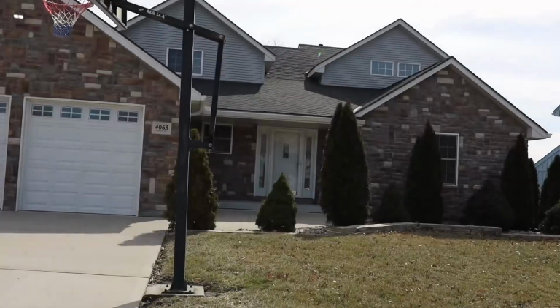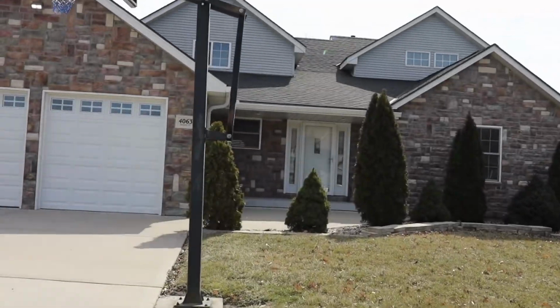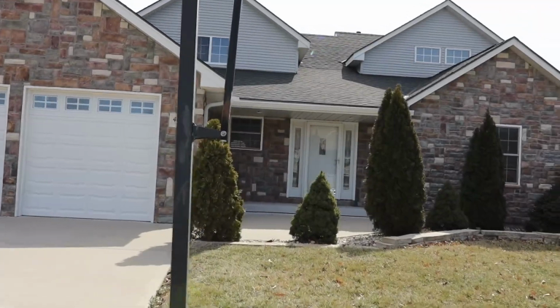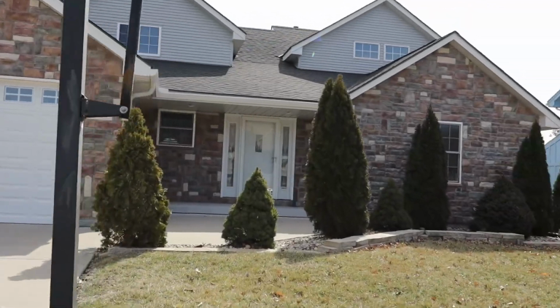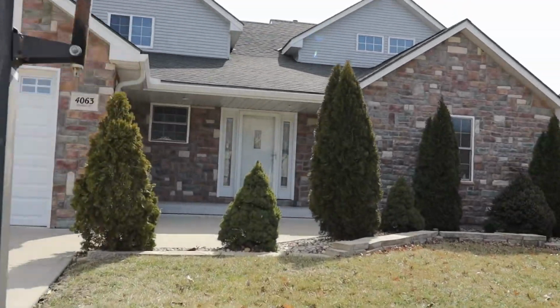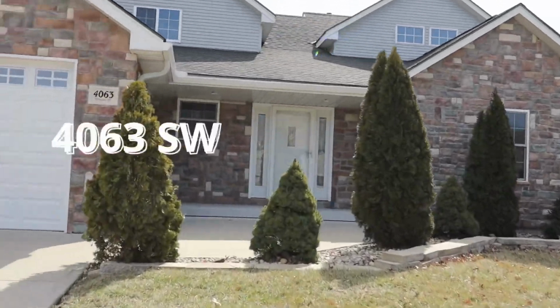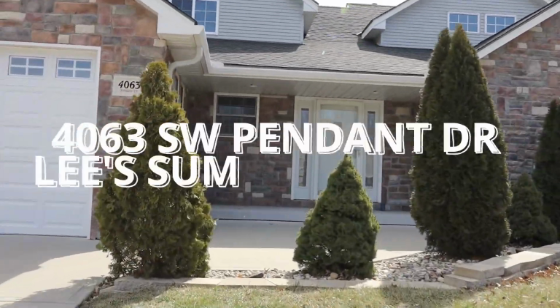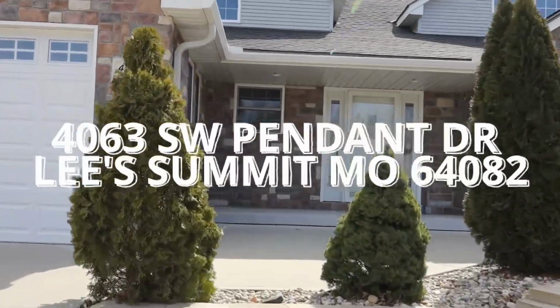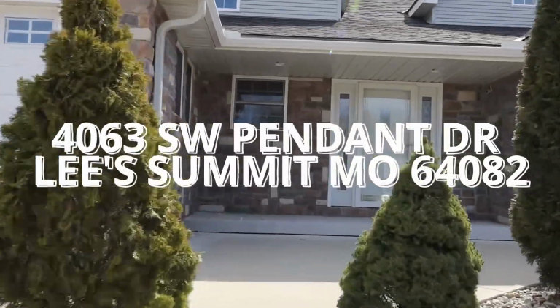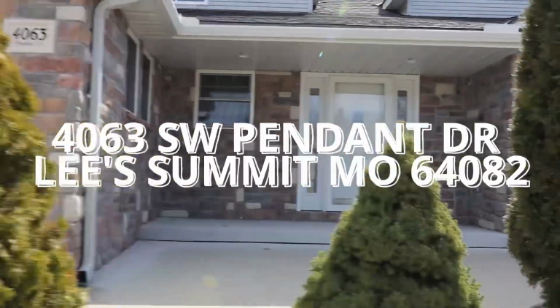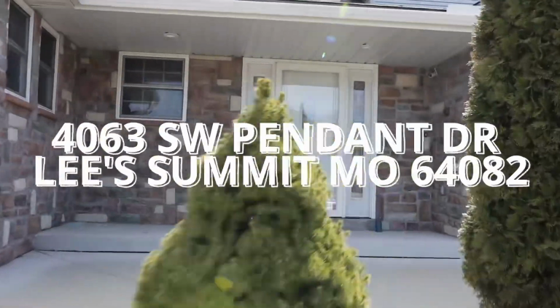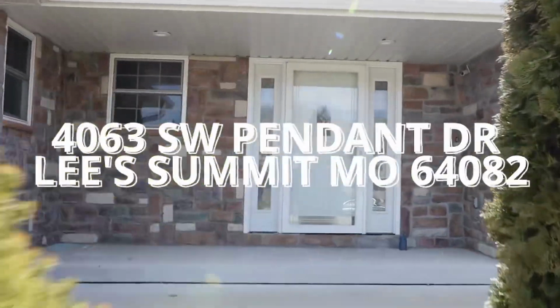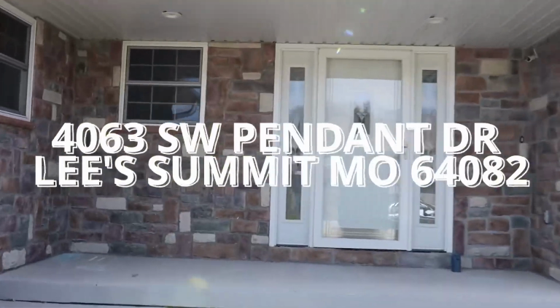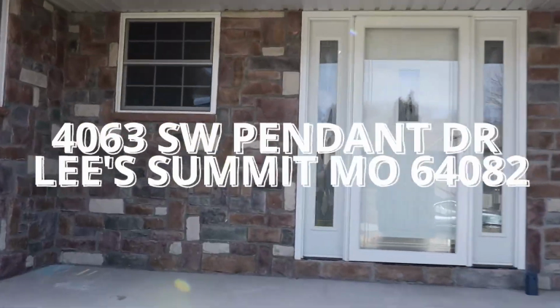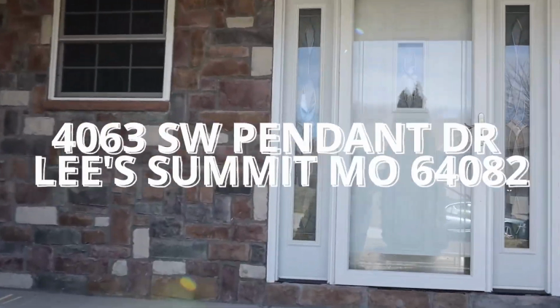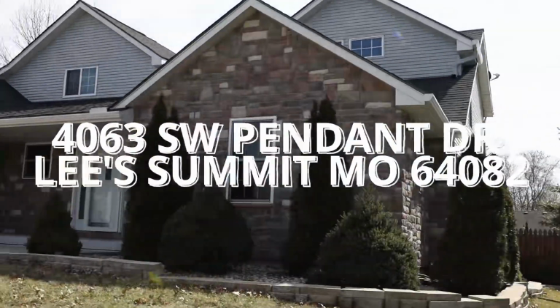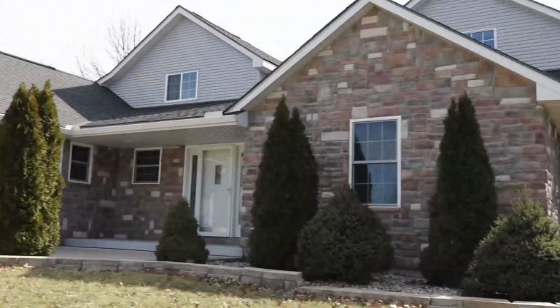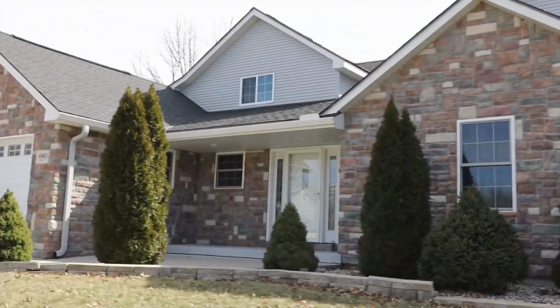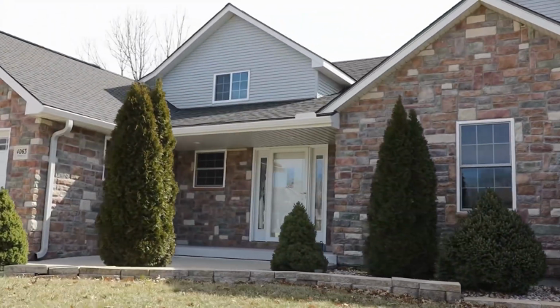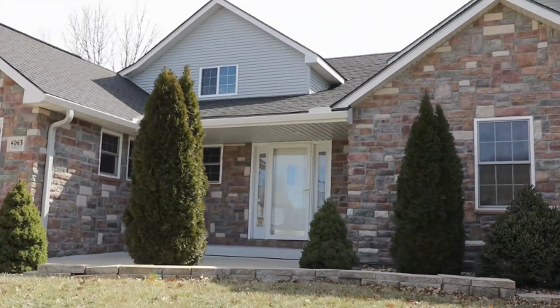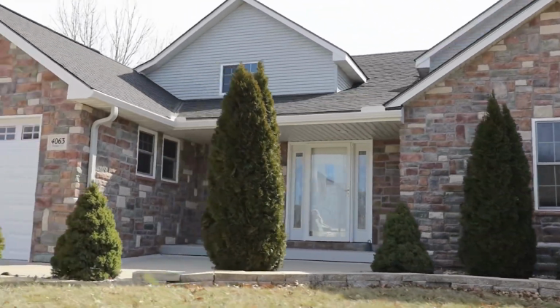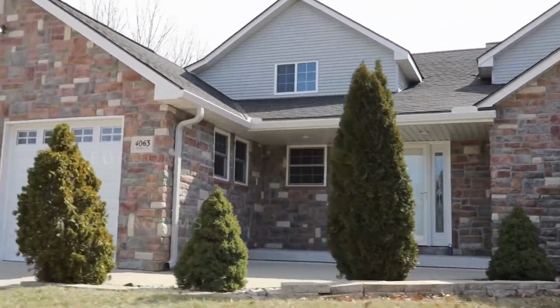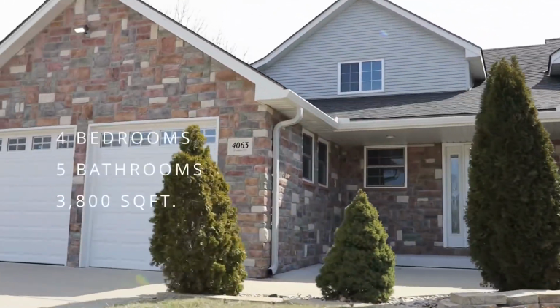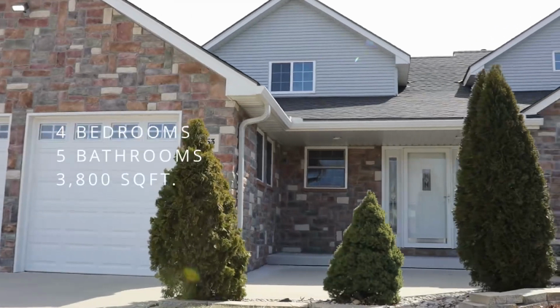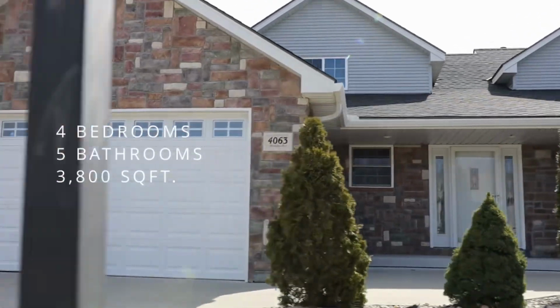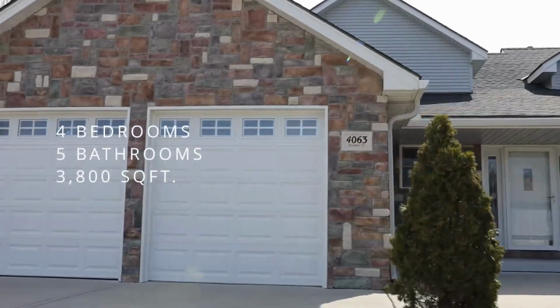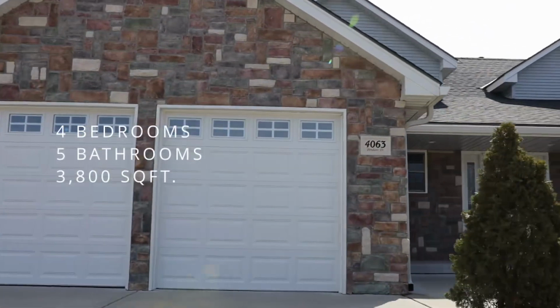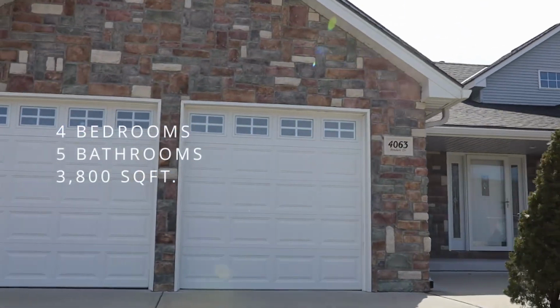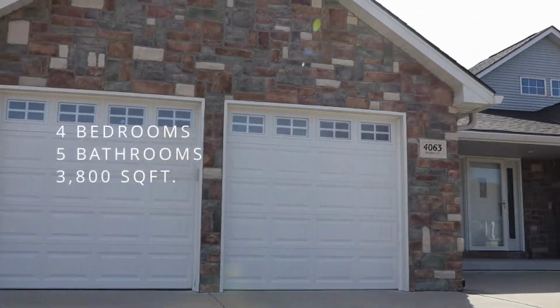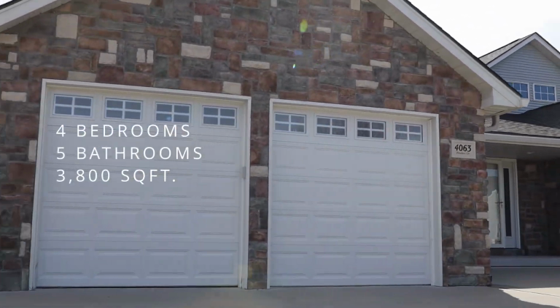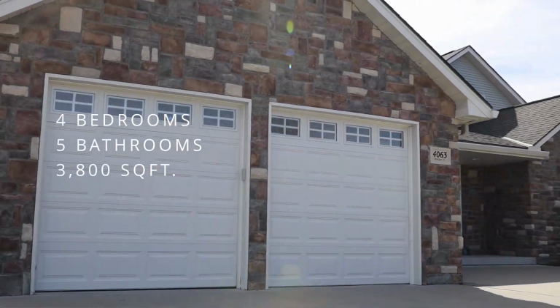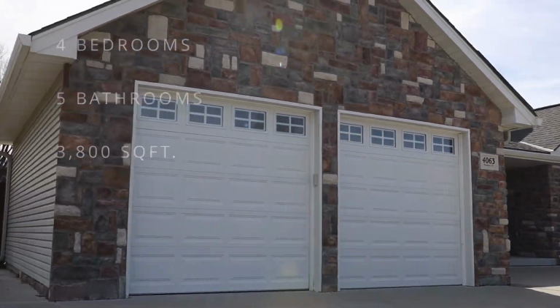Hello everyone, today we are going to be looking at the beautiful 4063 Southwest Pendant Drive in Lee's Summit, Missouri. This home comes equipped with four bedrooms, five bathrooms, and a total of 3,800 square feet.